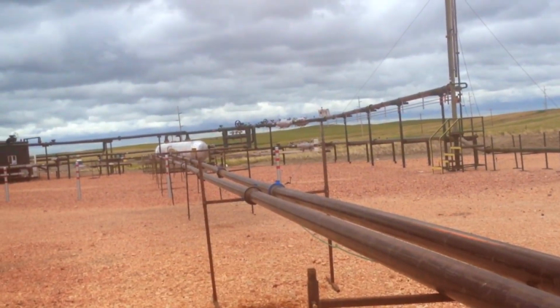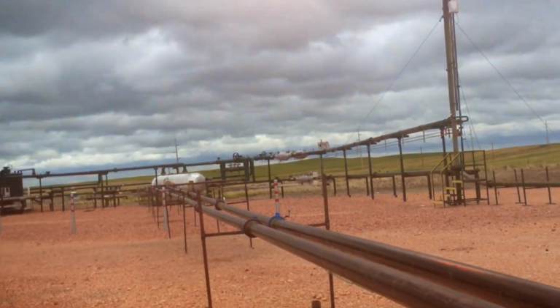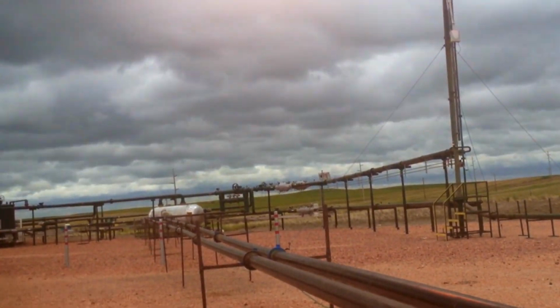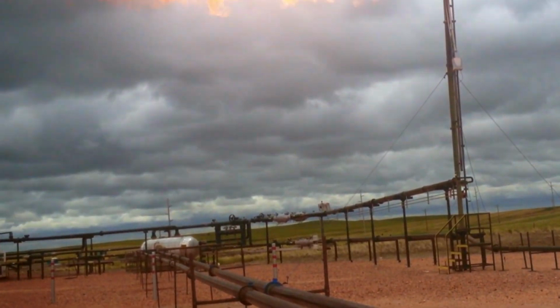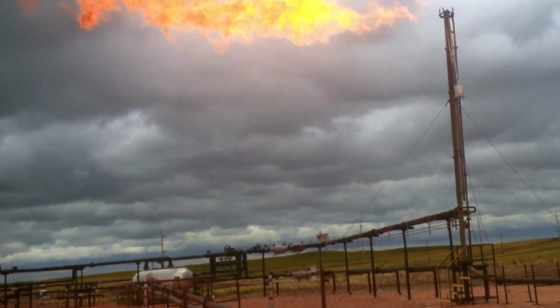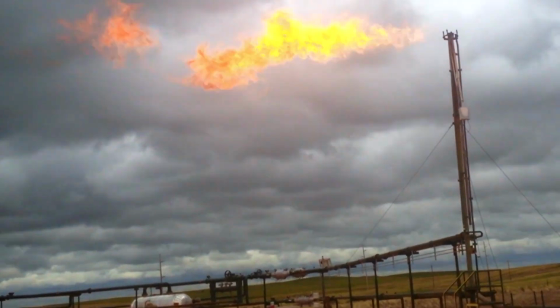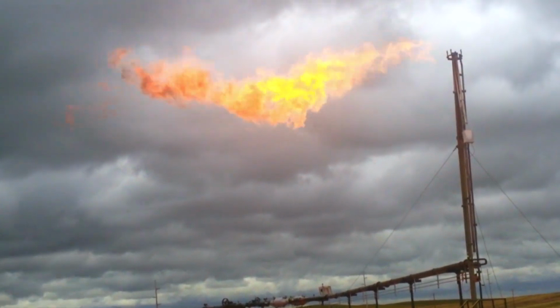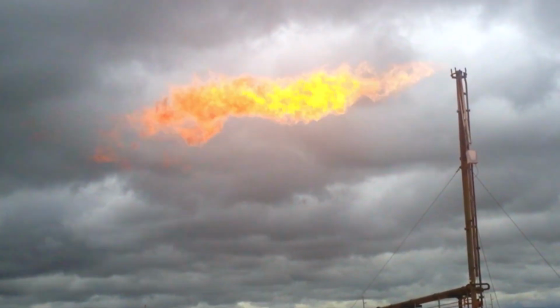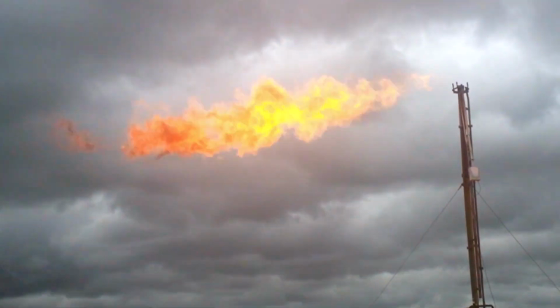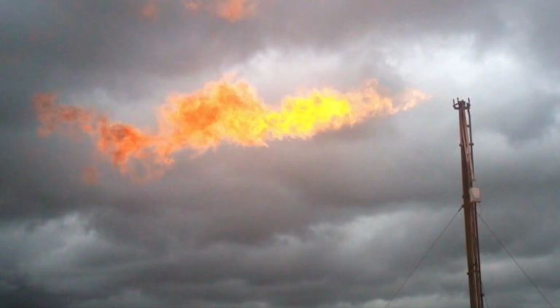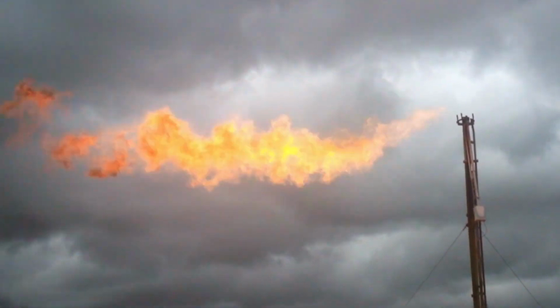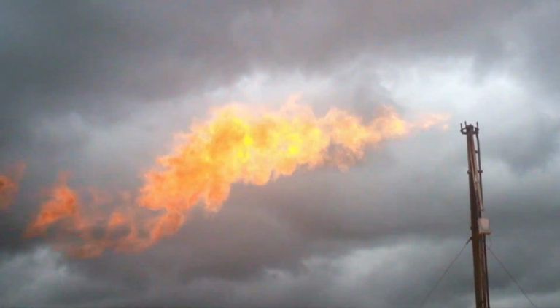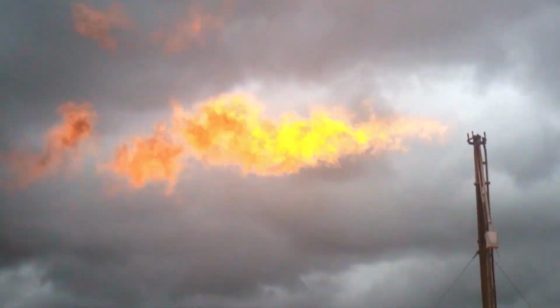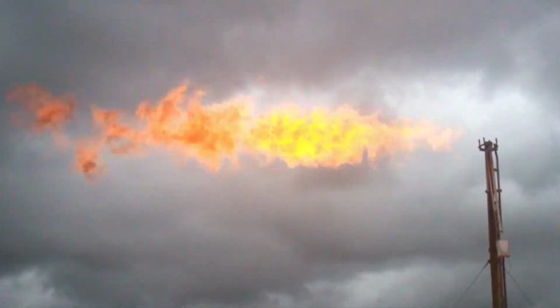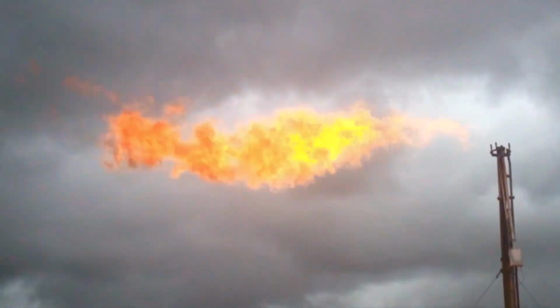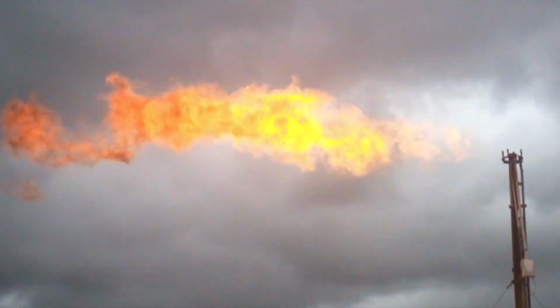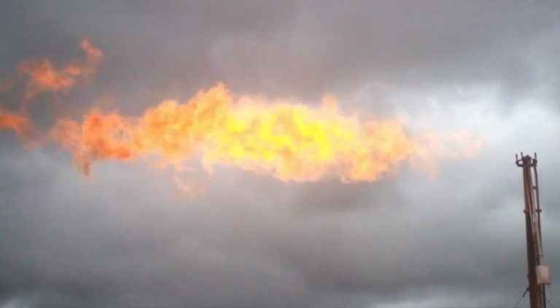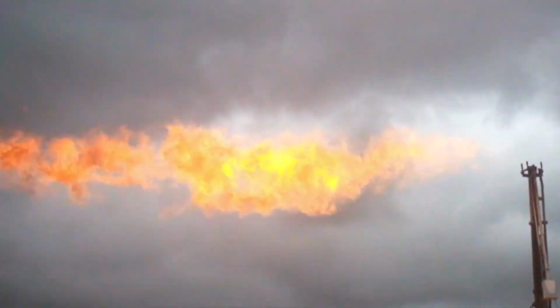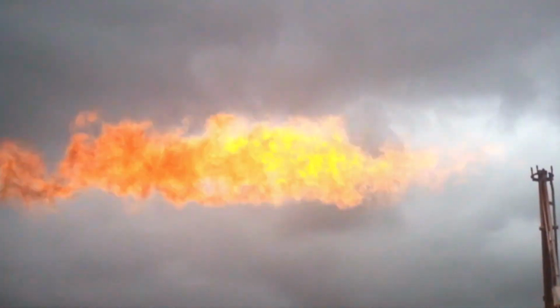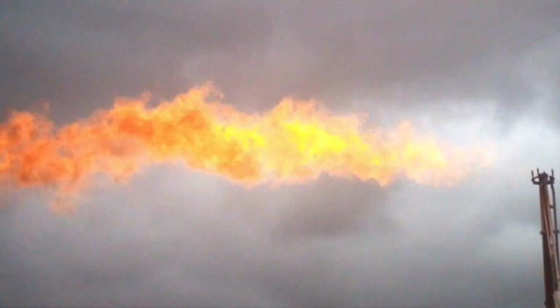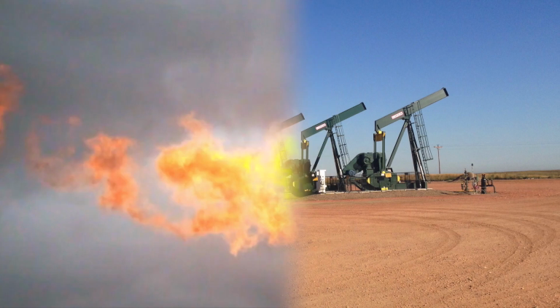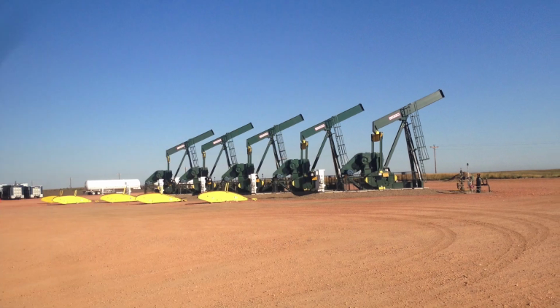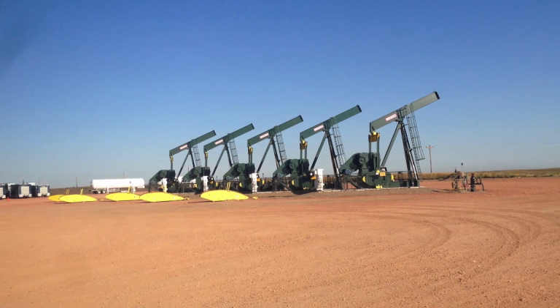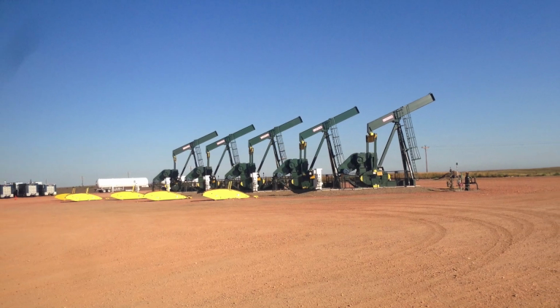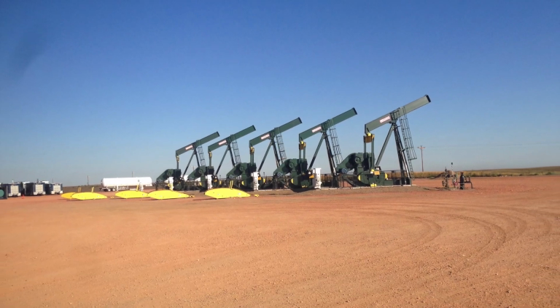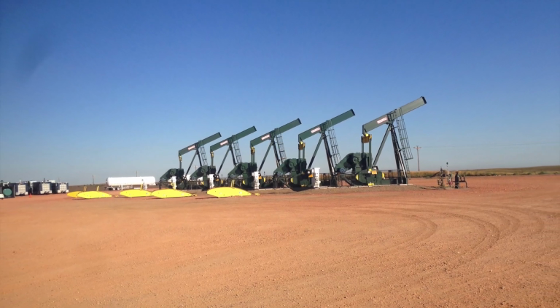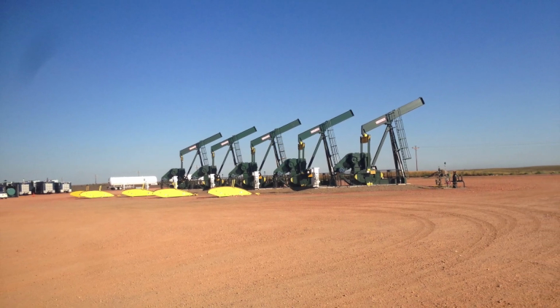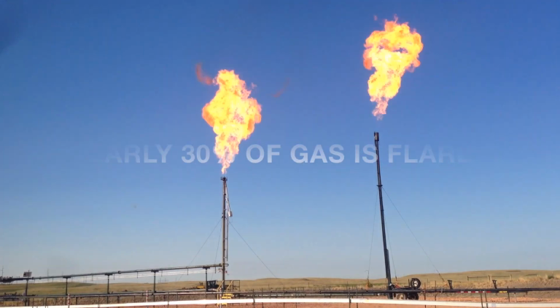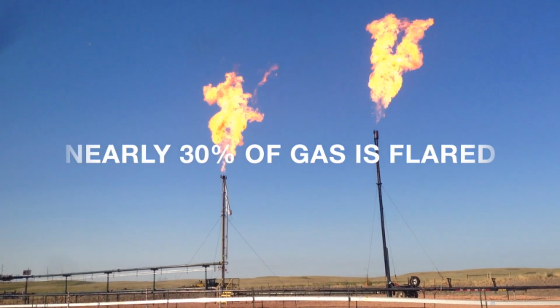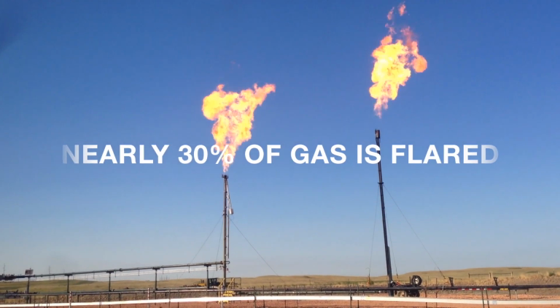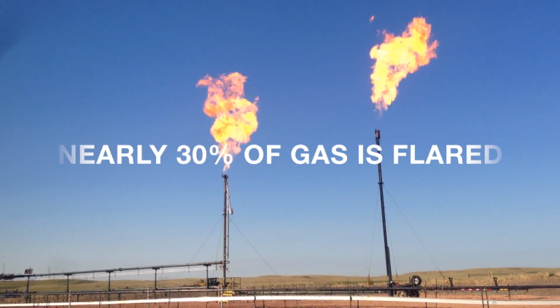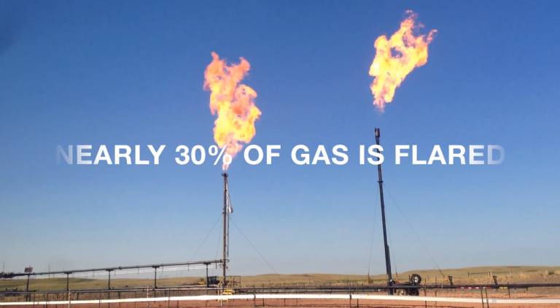Gas is commonly flared to avoid venting to the atmosphere at sites where infrastructure is not in place to capture and utilize the resource. In North Dakota's Bakken oil fields, nearly 30% of gas is flared.